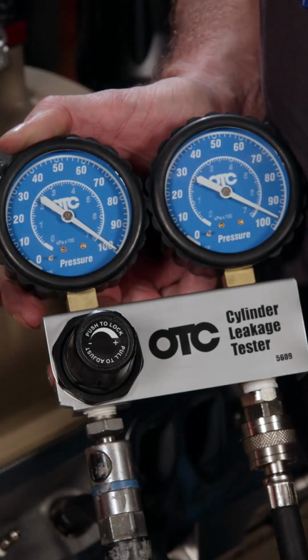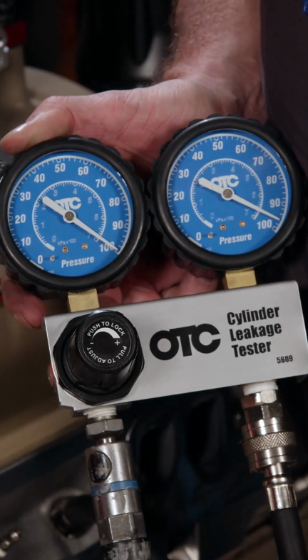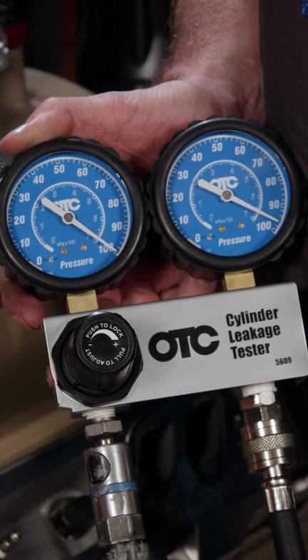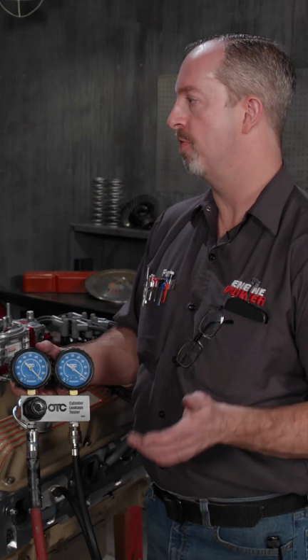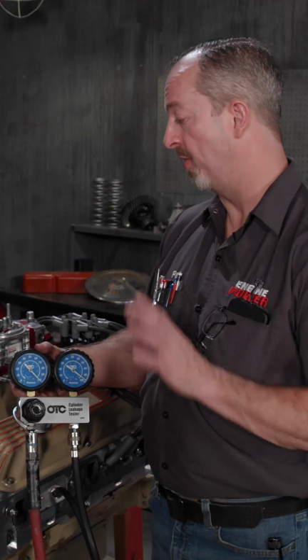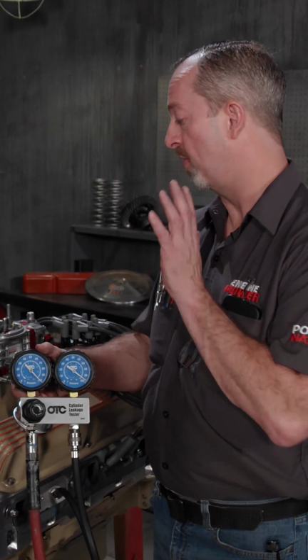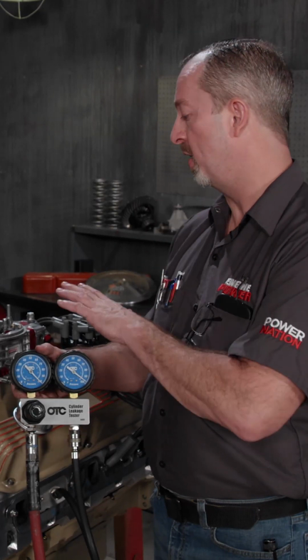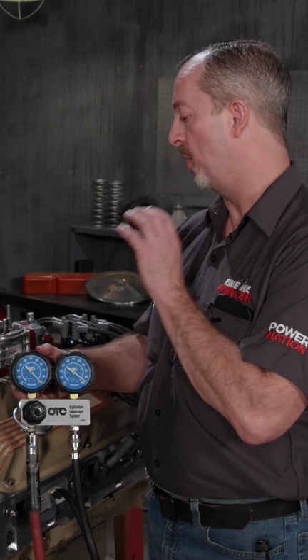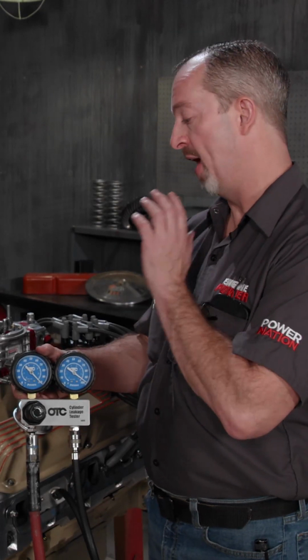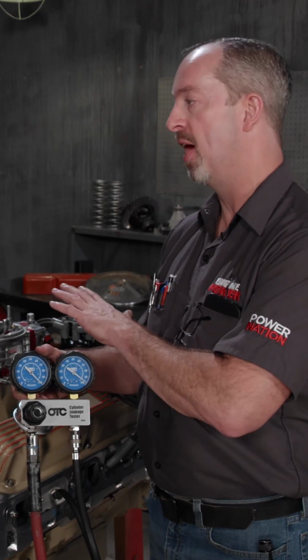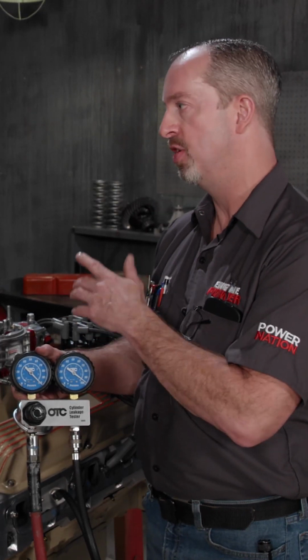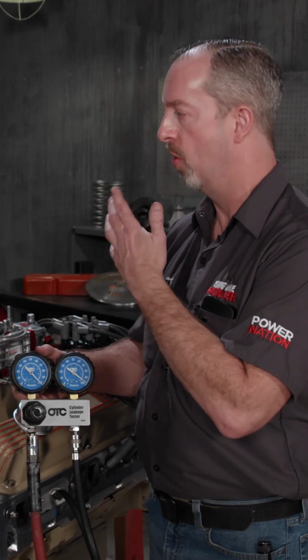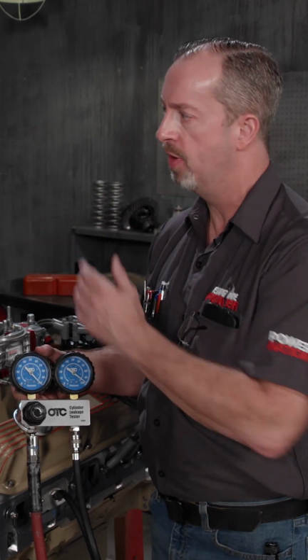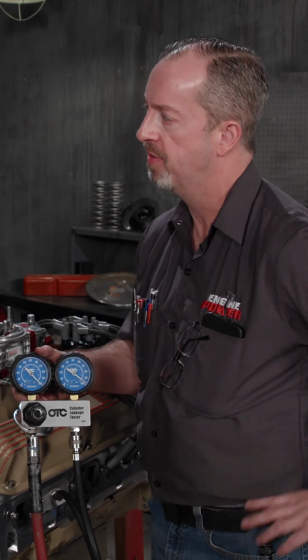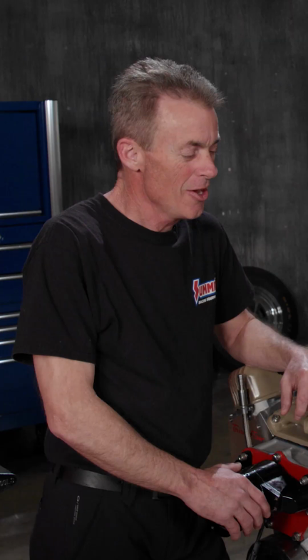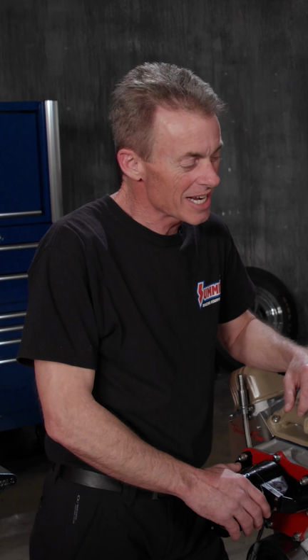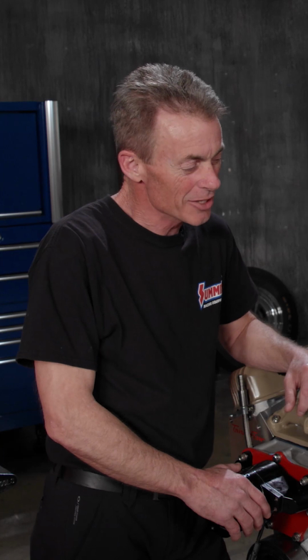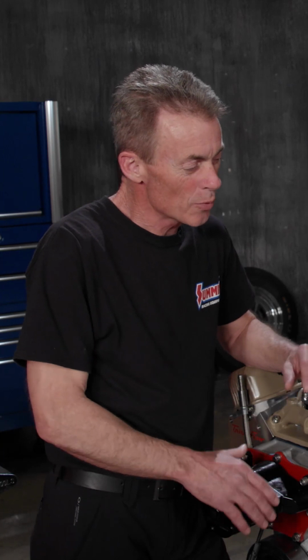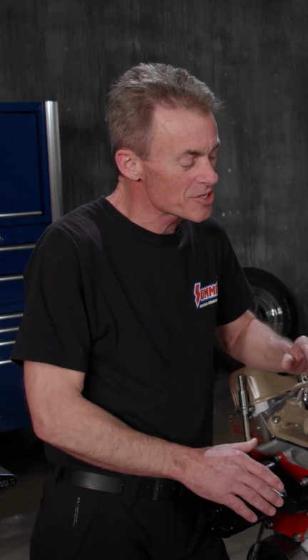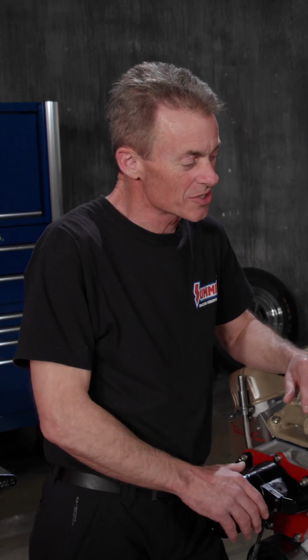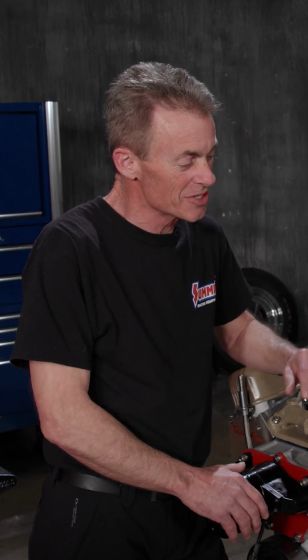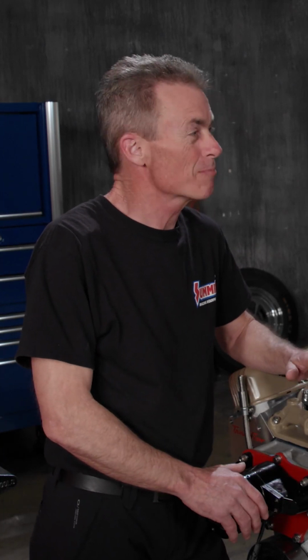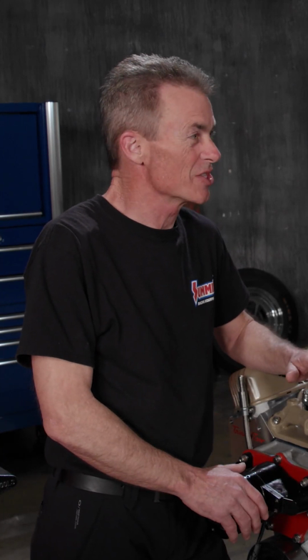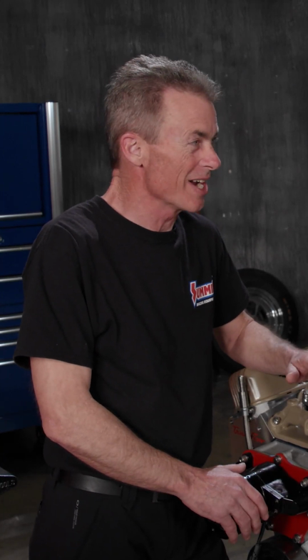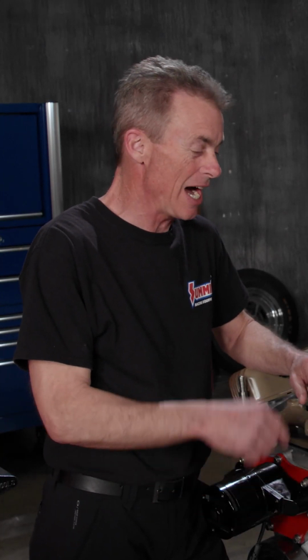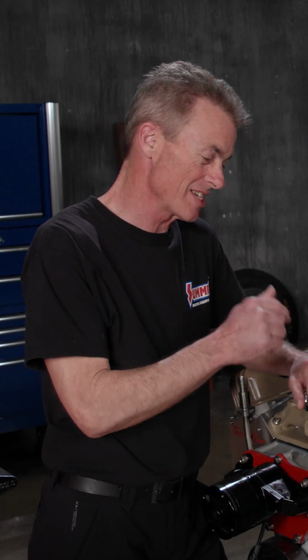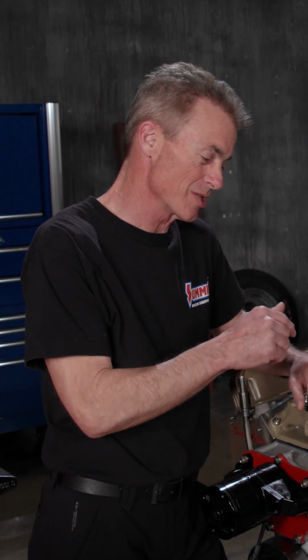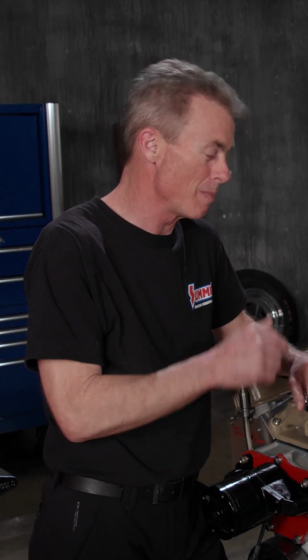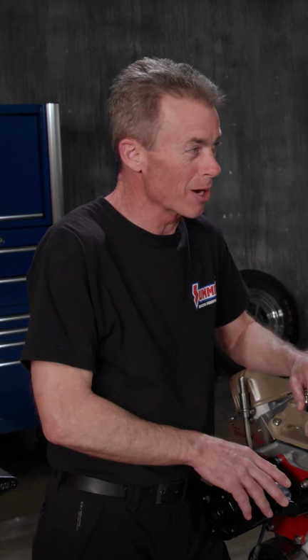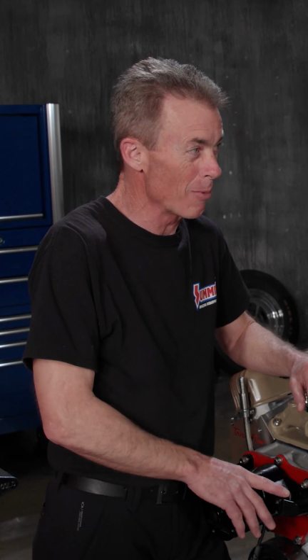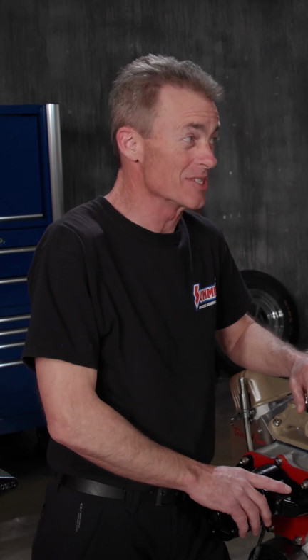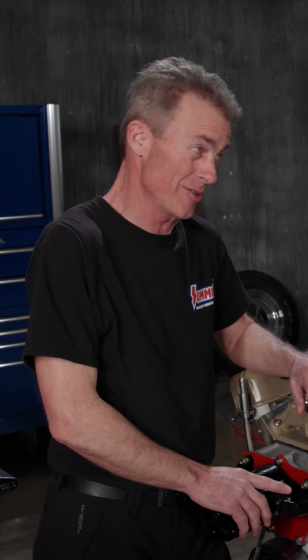It looks like we're on four or five. Now this is a fully dynoed, hammered-on engine, so what do you think about that? Well, 20% is good, 10% is great. I would say this little small block Mopar is healthy.